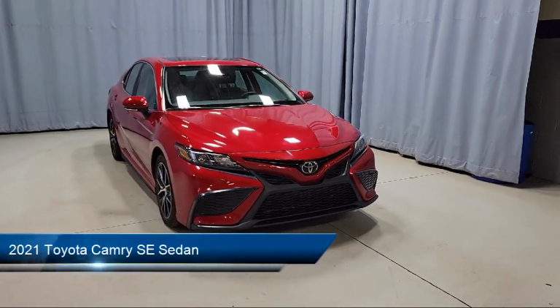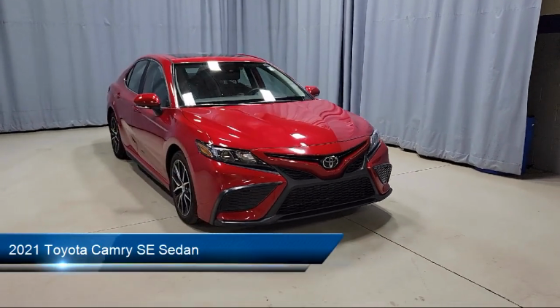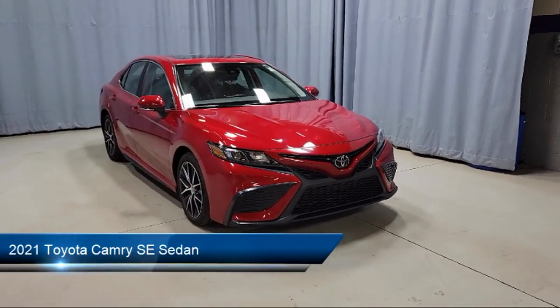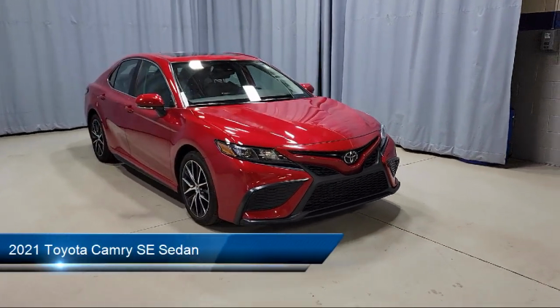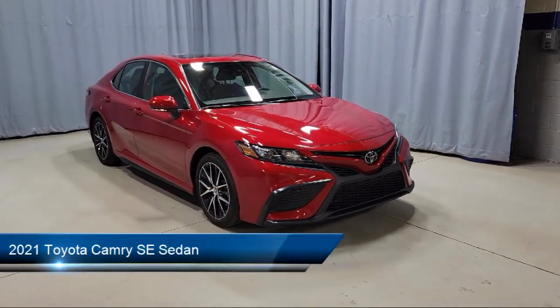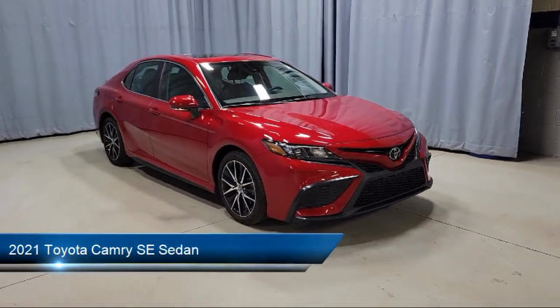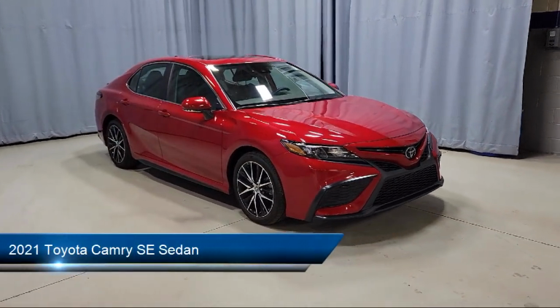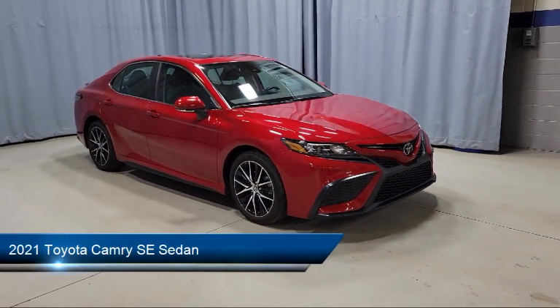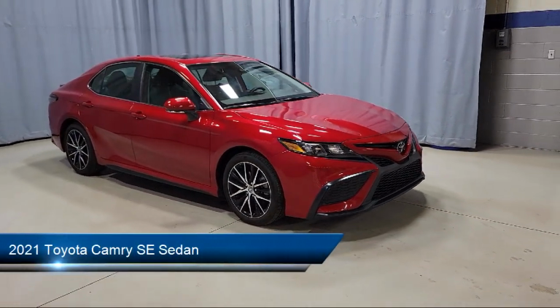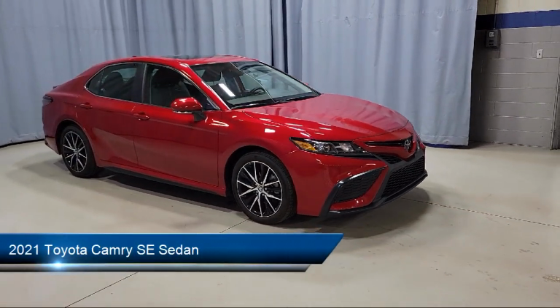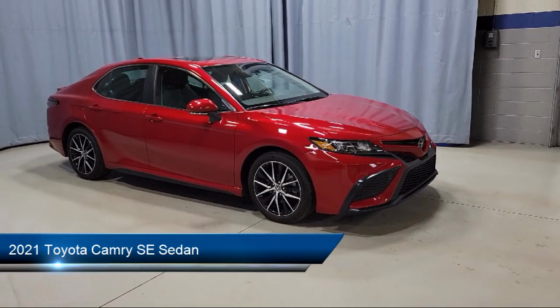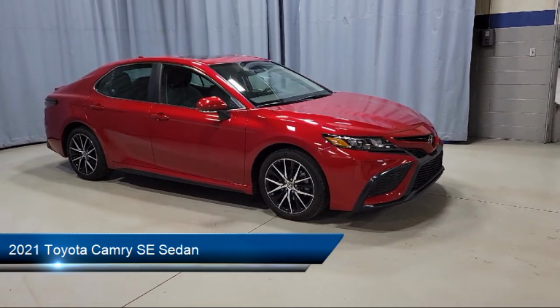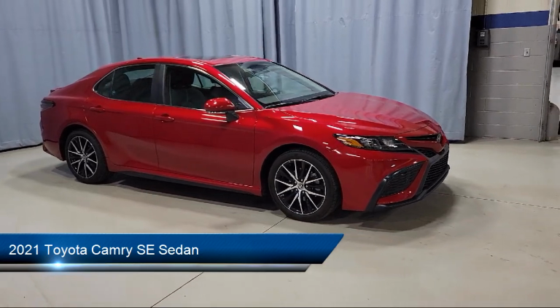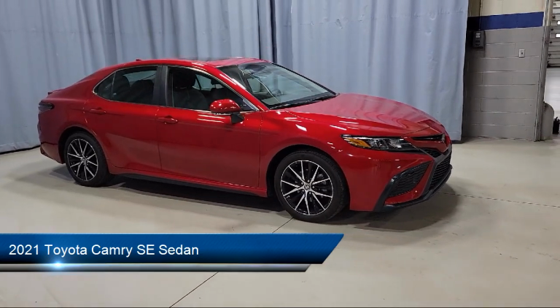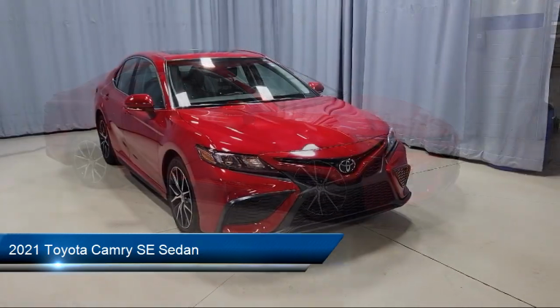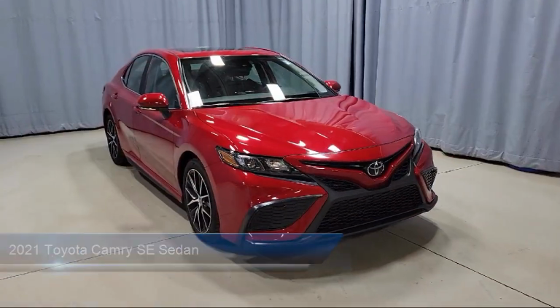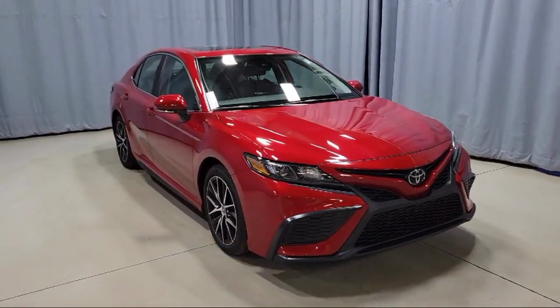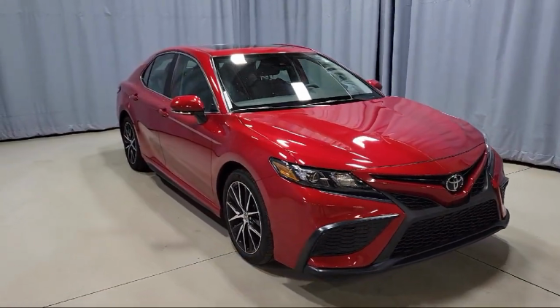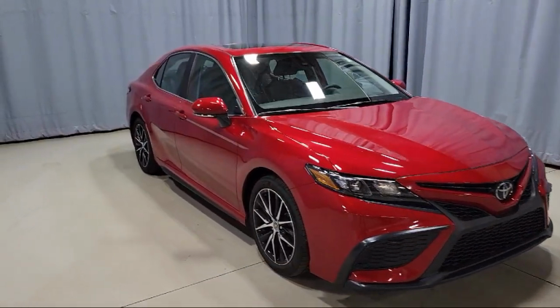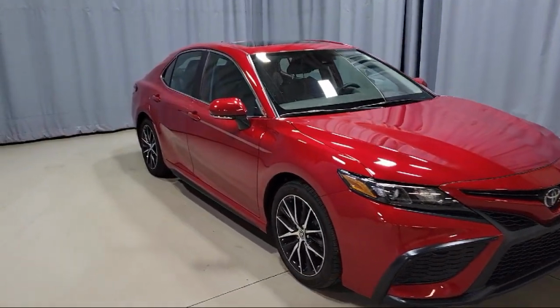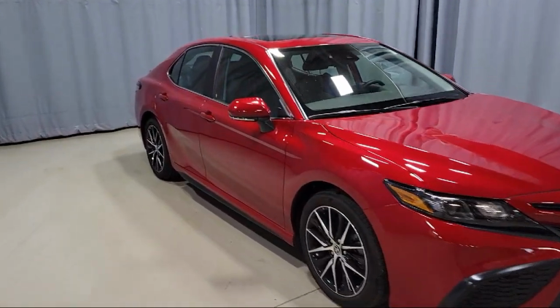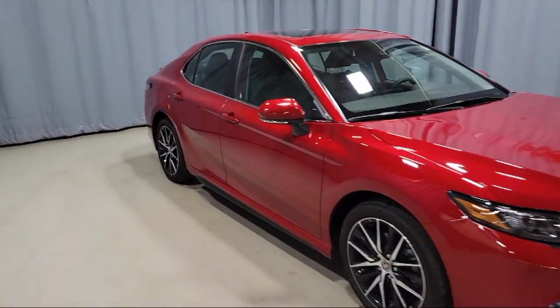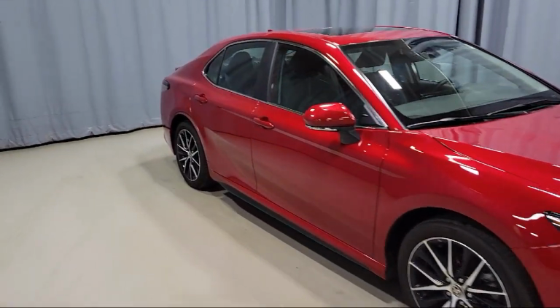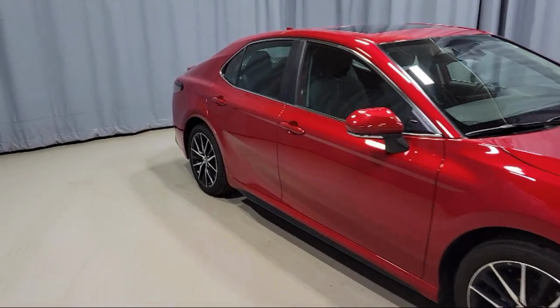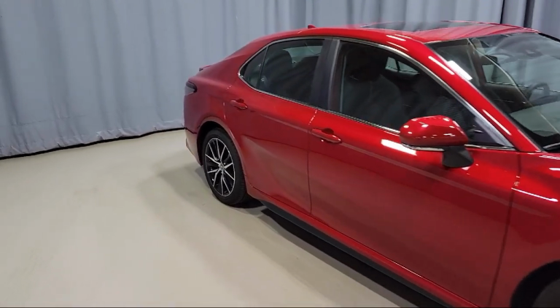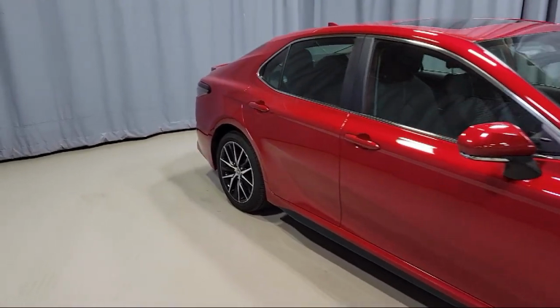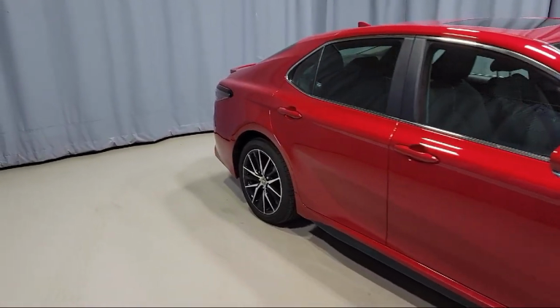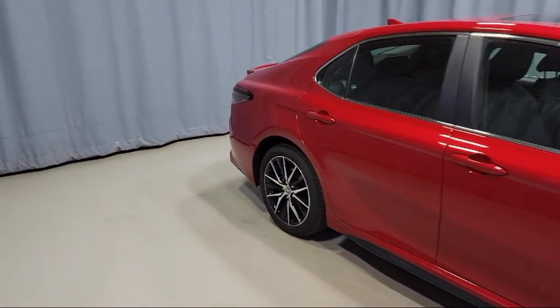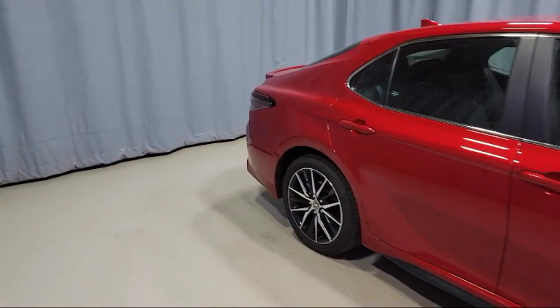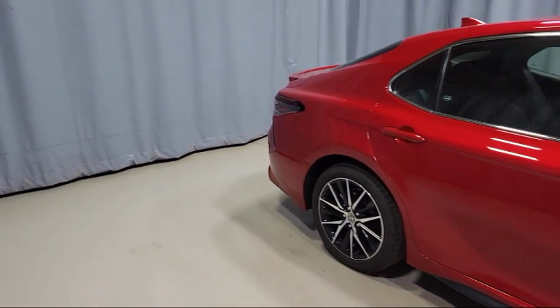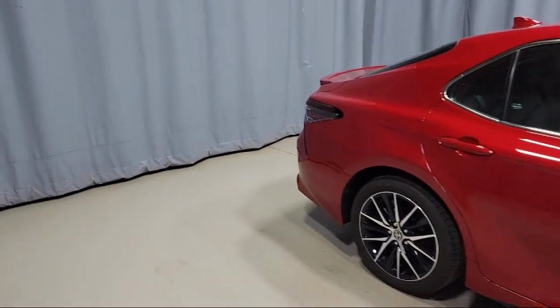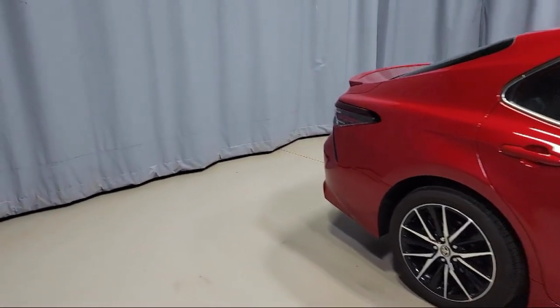This vehicle comes equipped with Auto High Beam Headlamp Control, AM-FM Audio System, Sirius XM Satellite Radio, Rear View Camera, Keyless Entry, Air Conditioning, and Speed Sensing Steering.